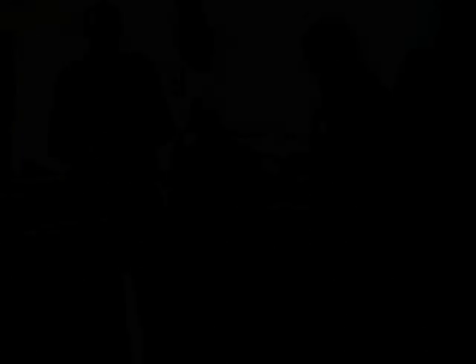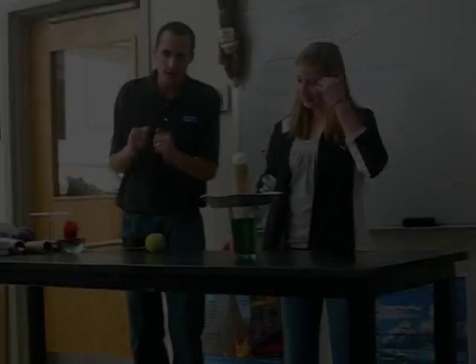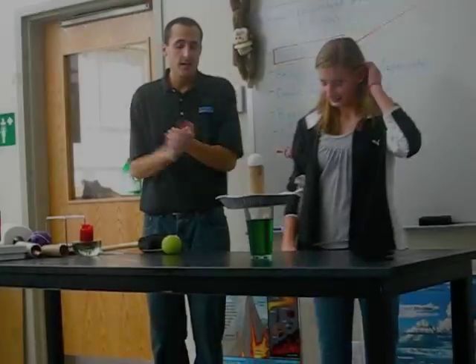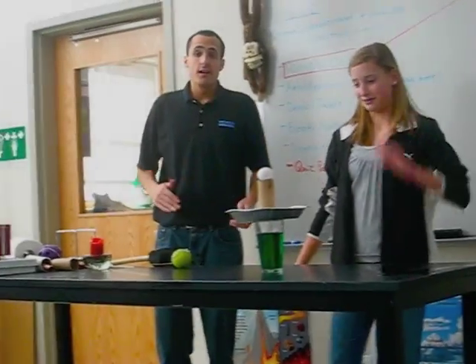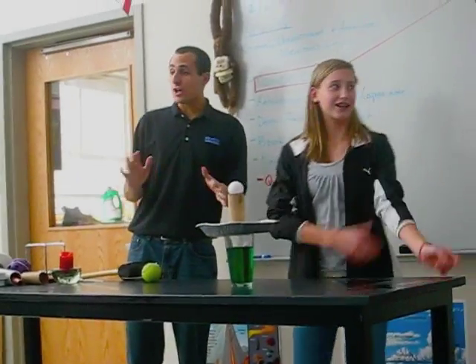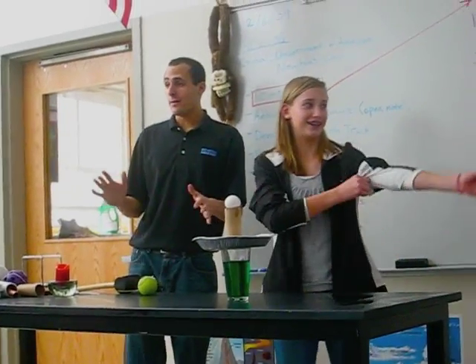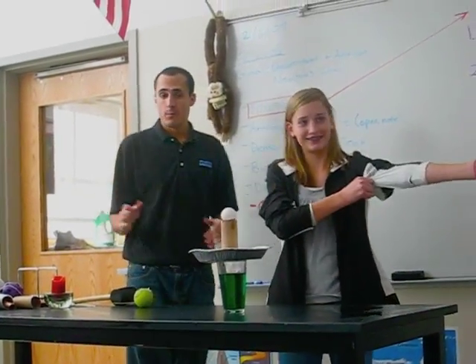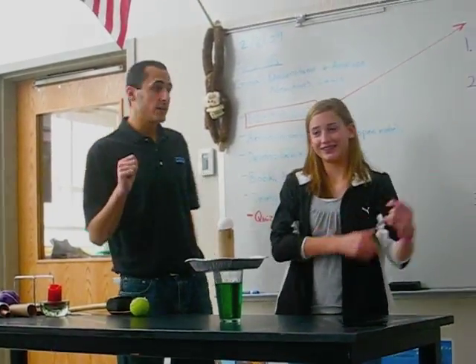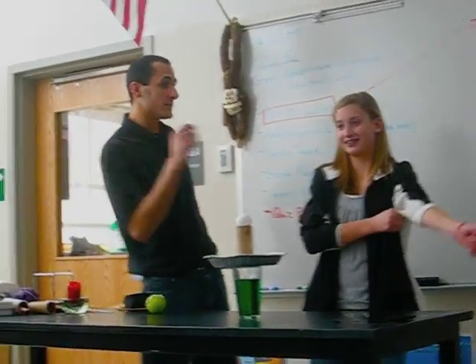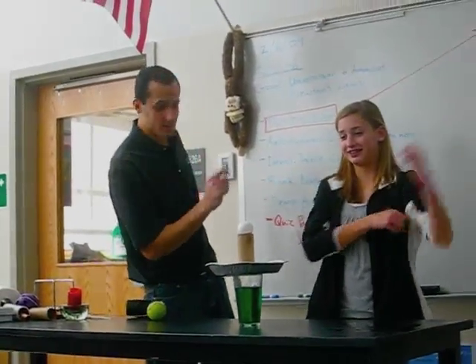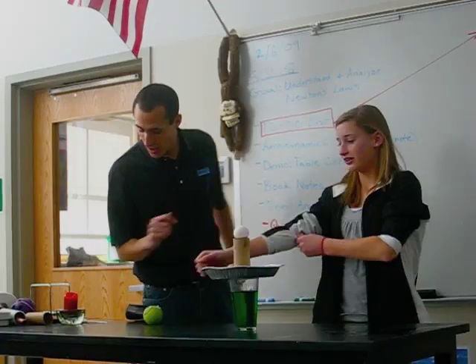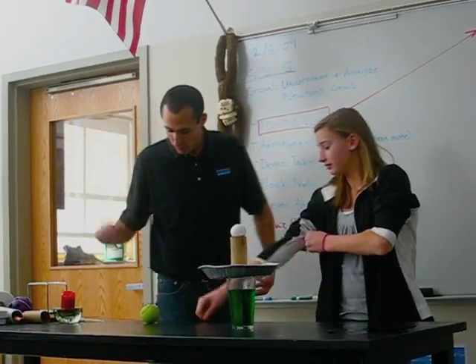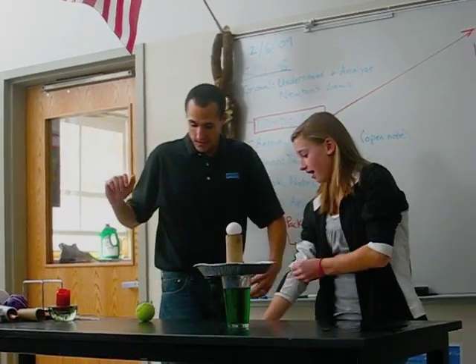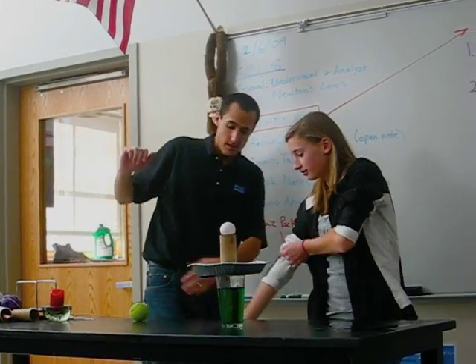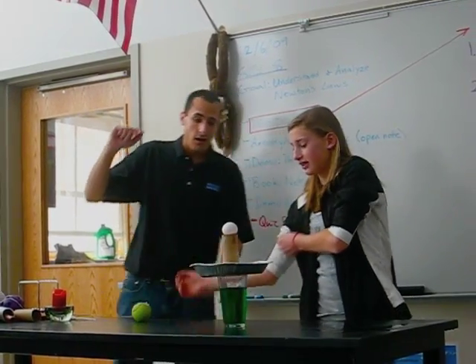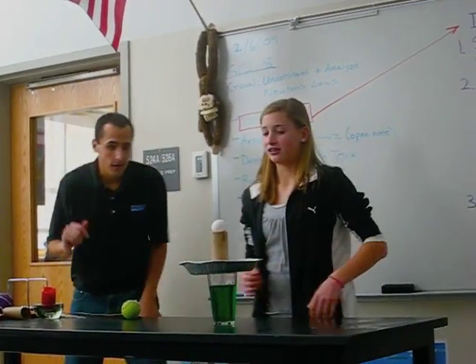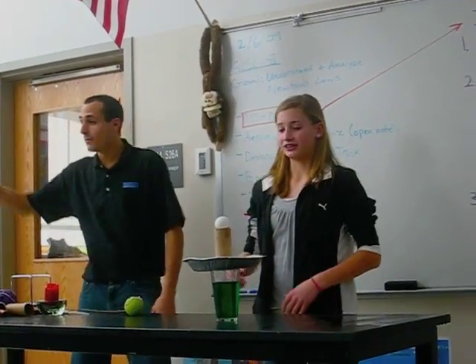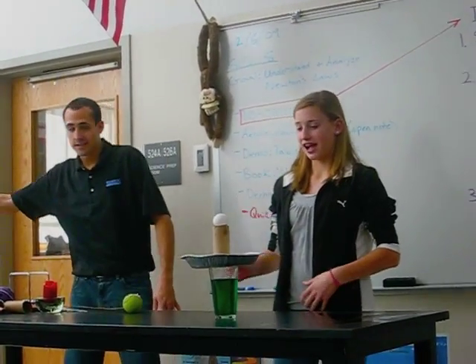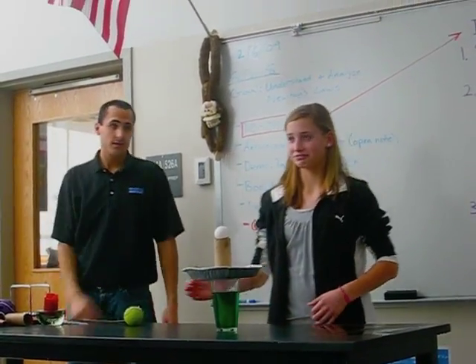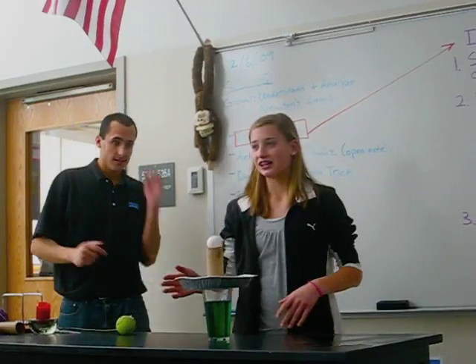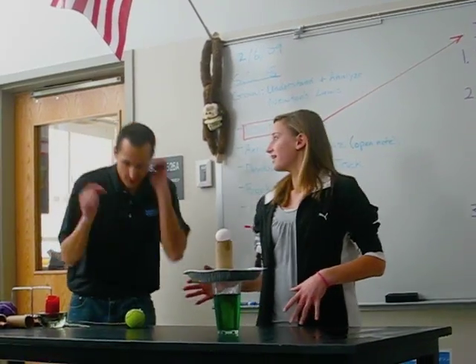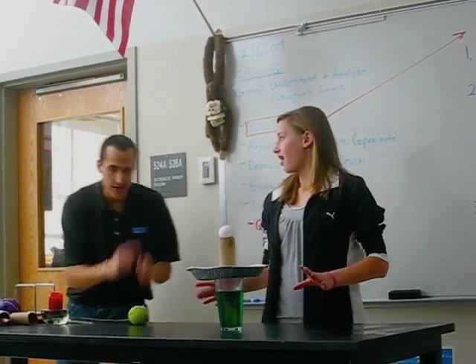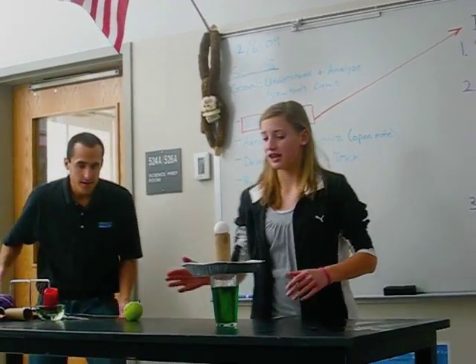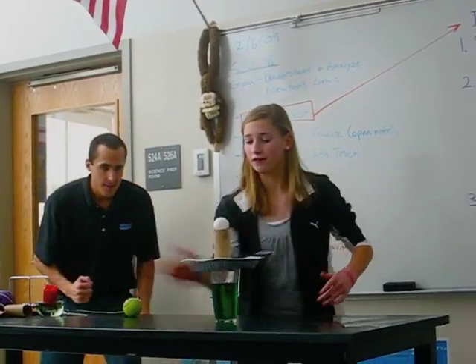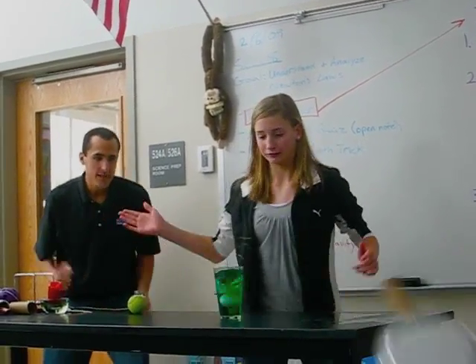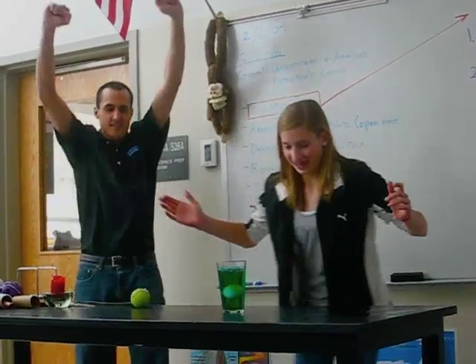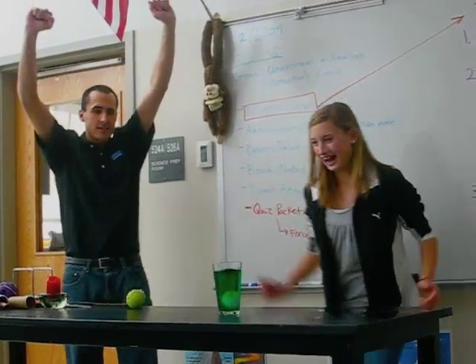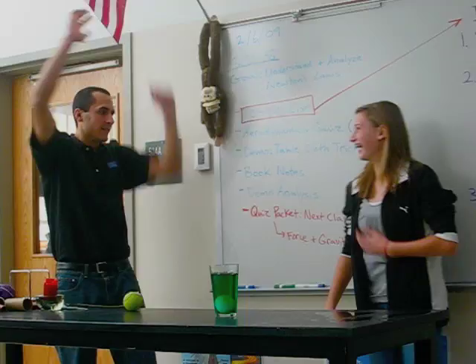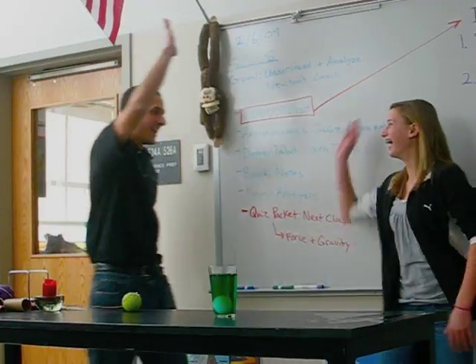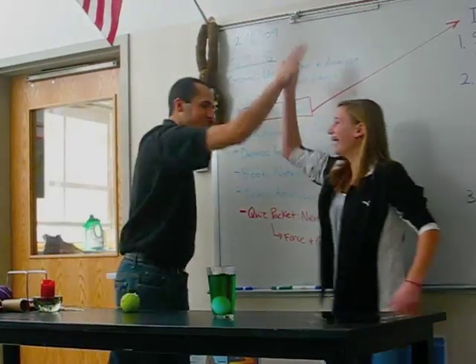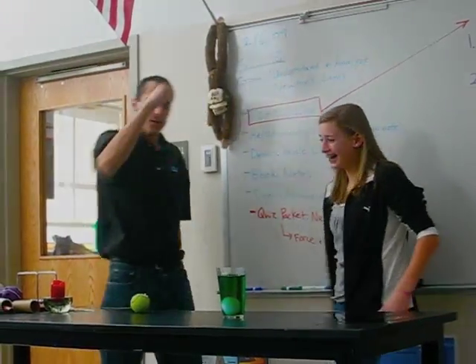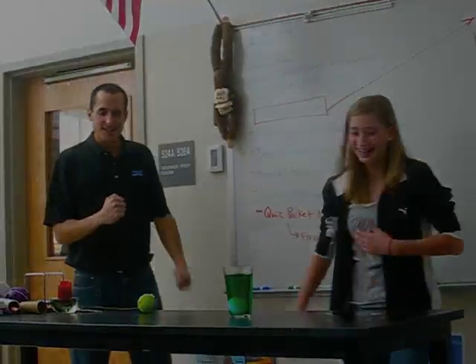Okay. Egg drop — proving Newton's first law. Drum roll, please. Yes! Good job.